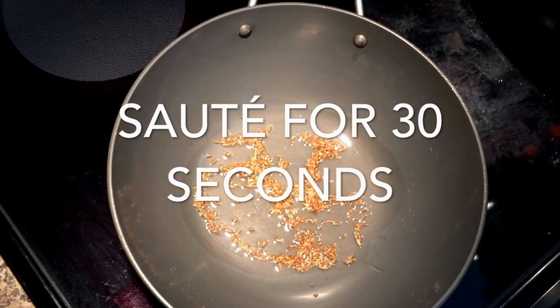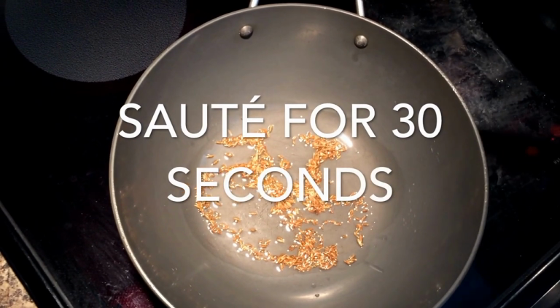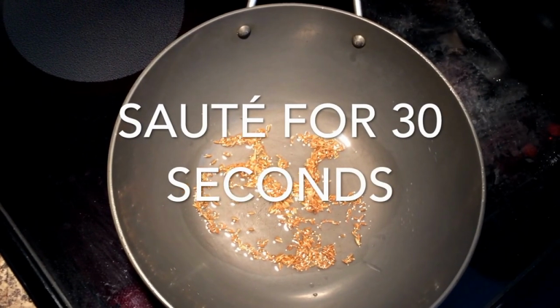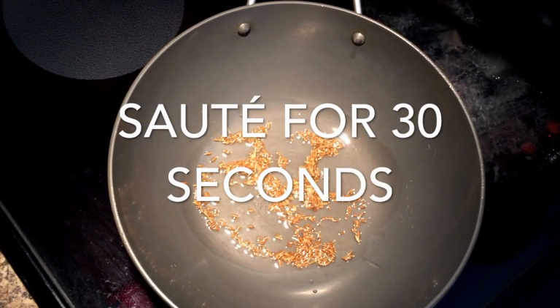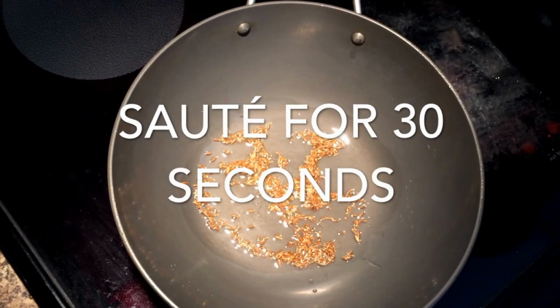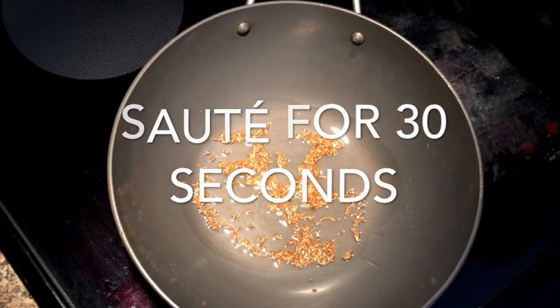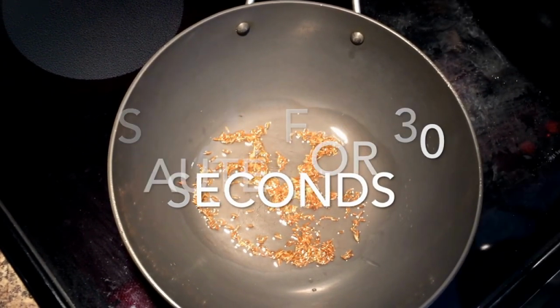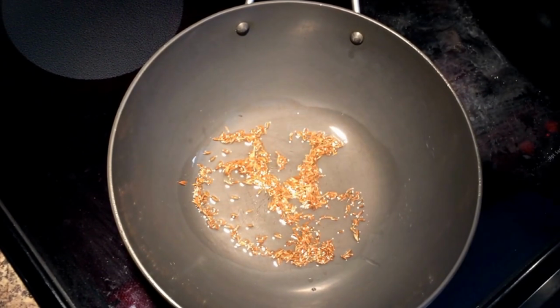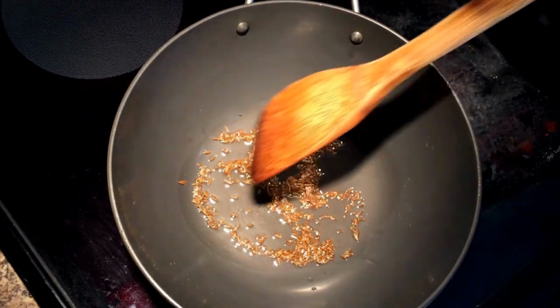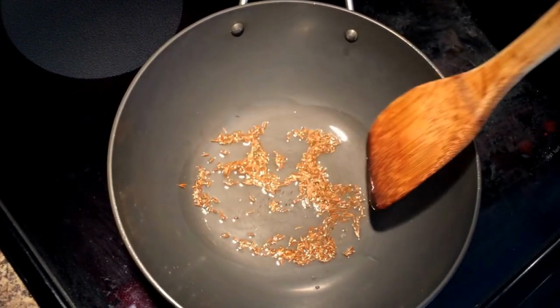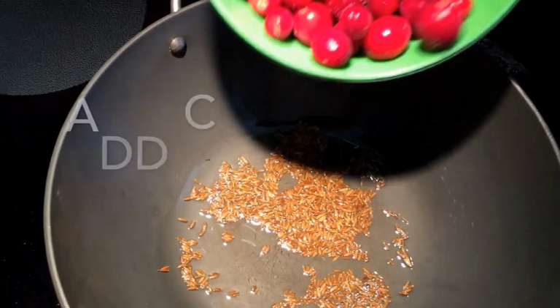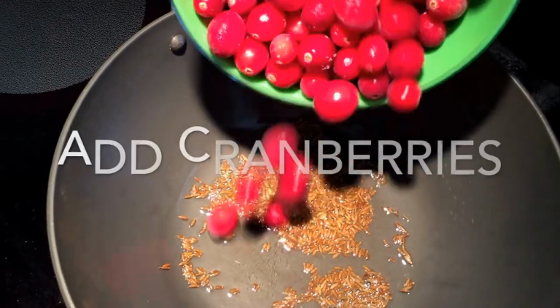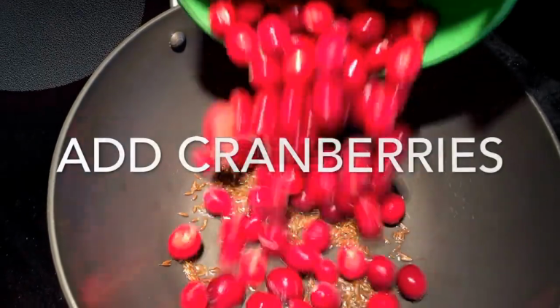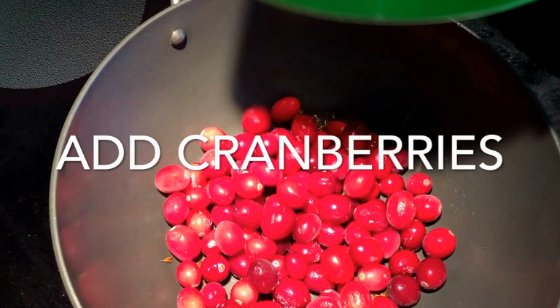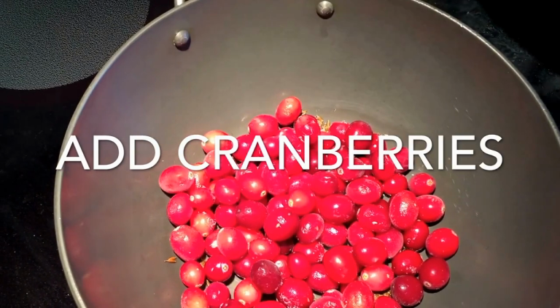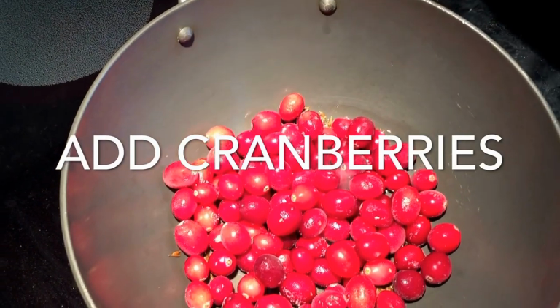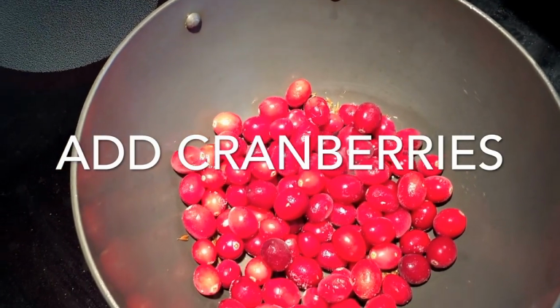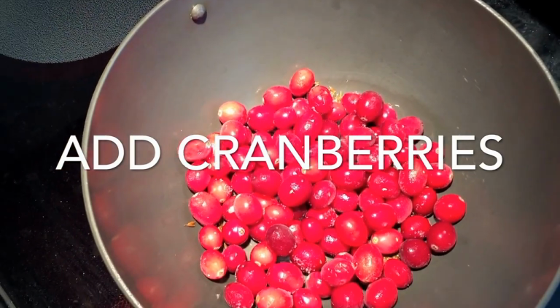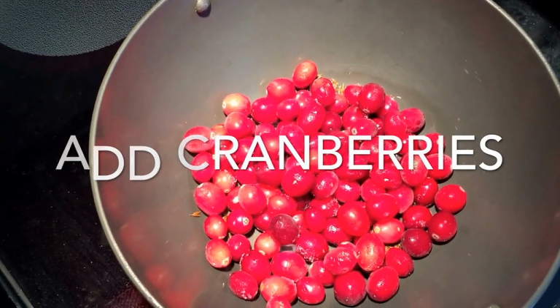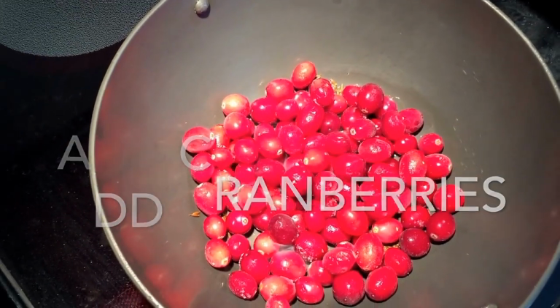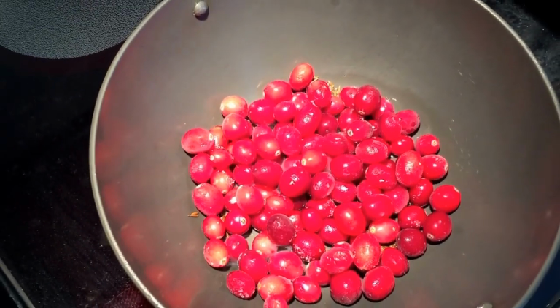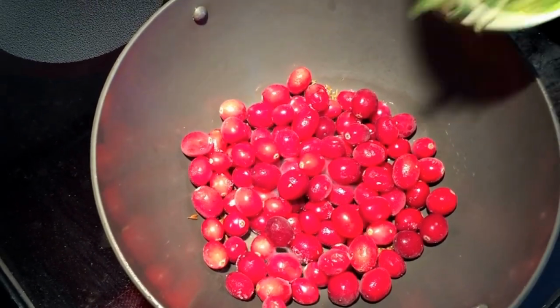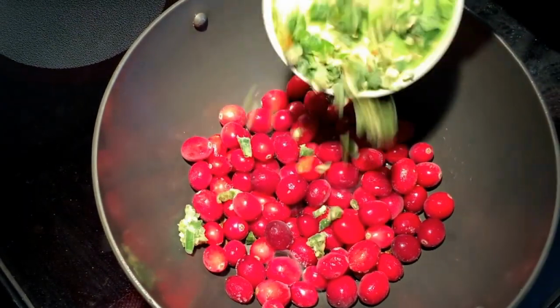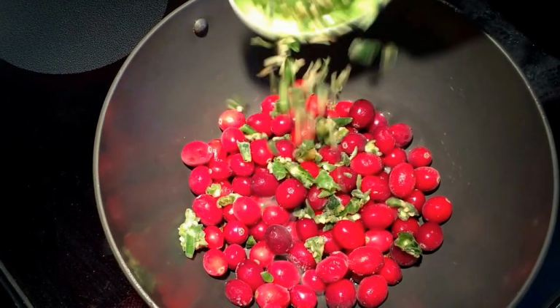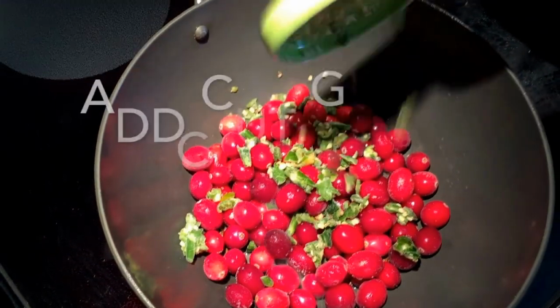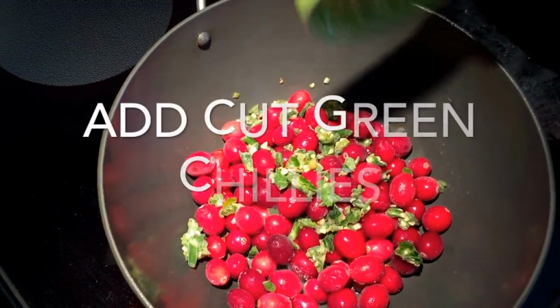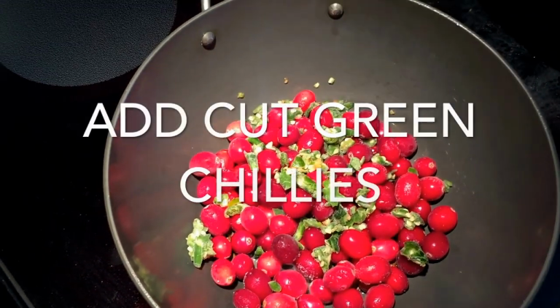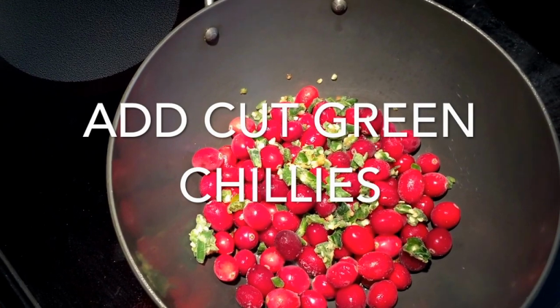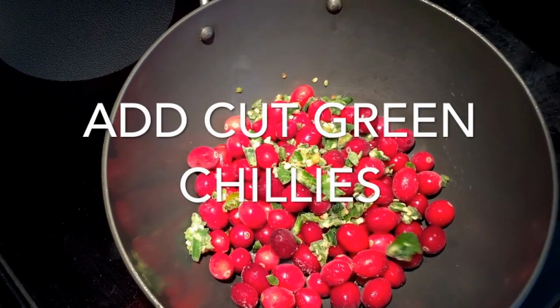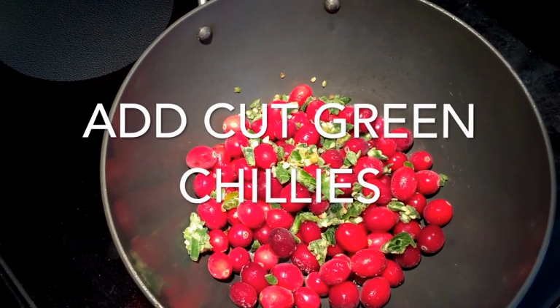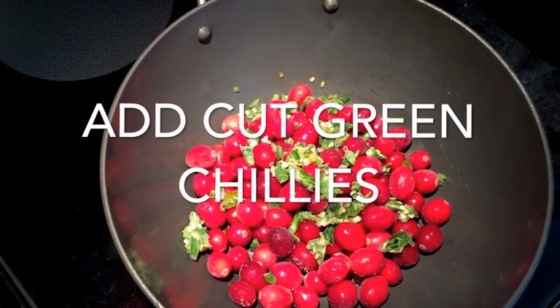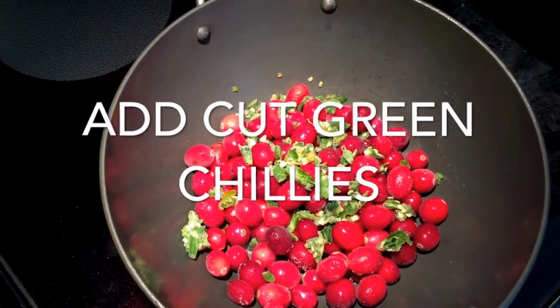All you need for this is cumin seeds, frozen or fresh cranberries — I'm using frozen cranberries here — some chopped green chilies, and red chili powder.